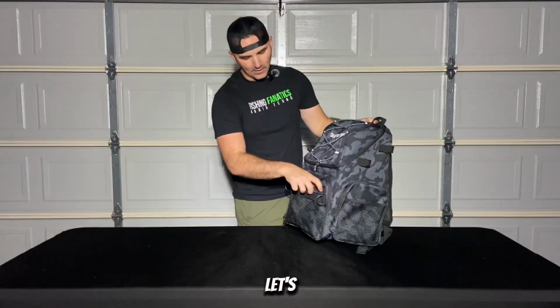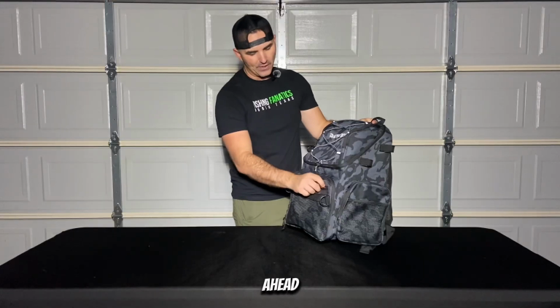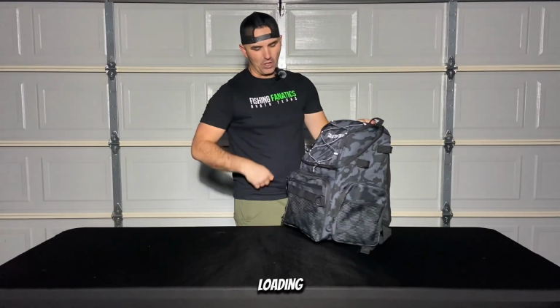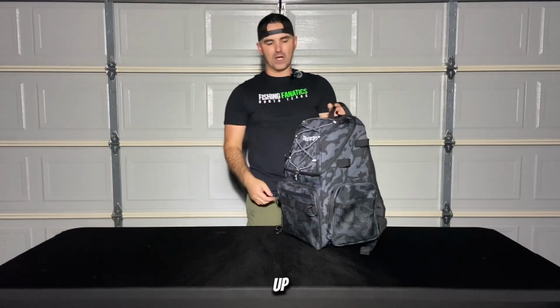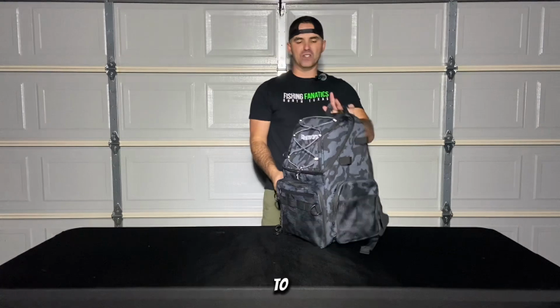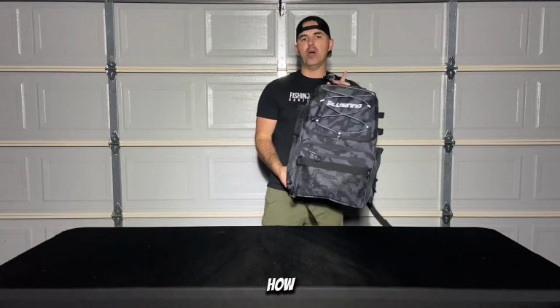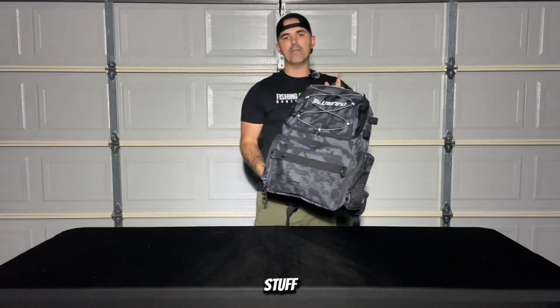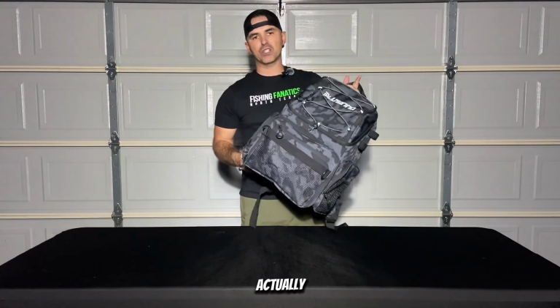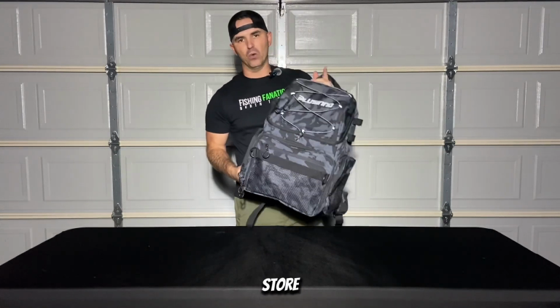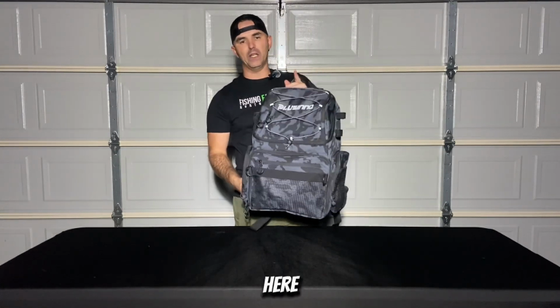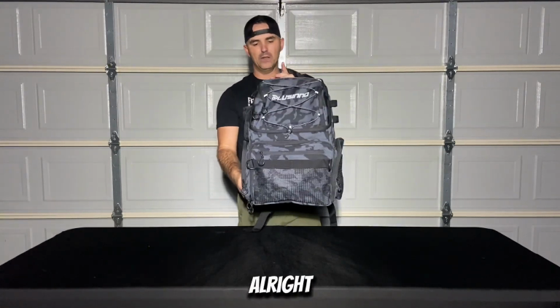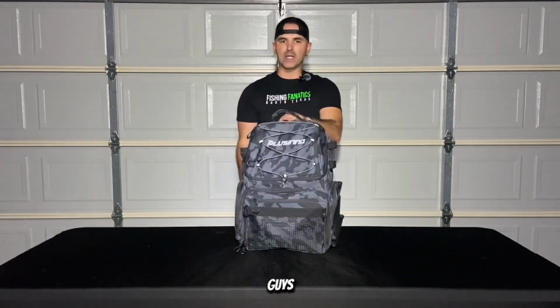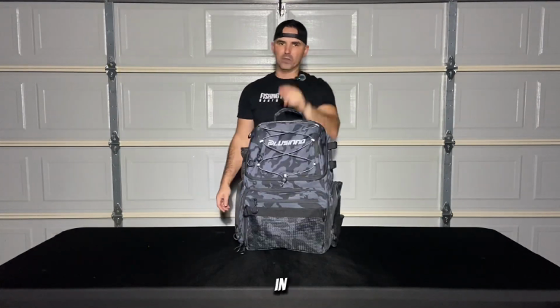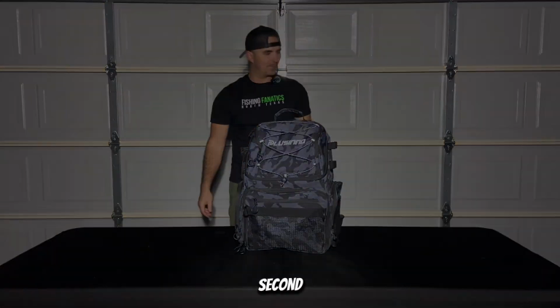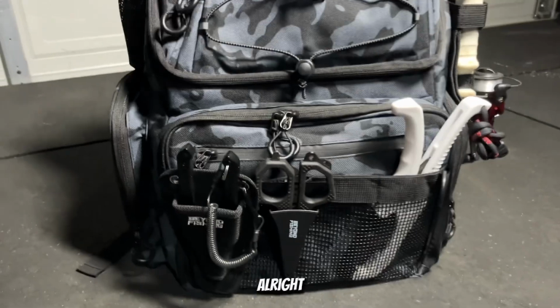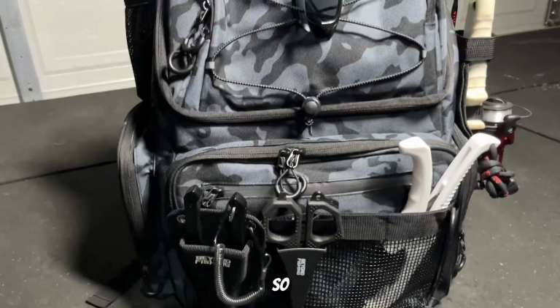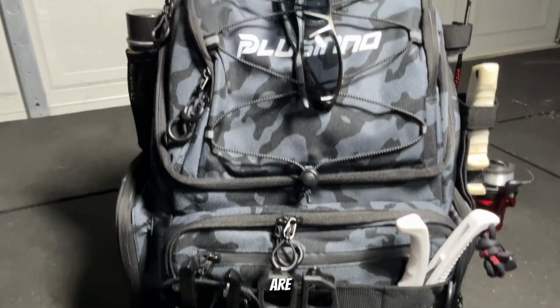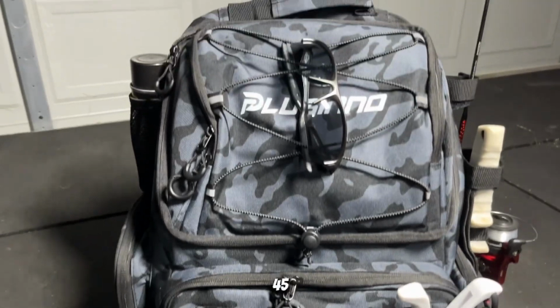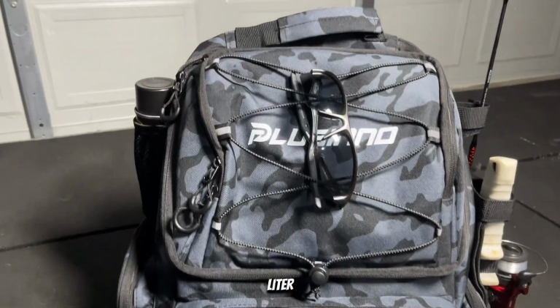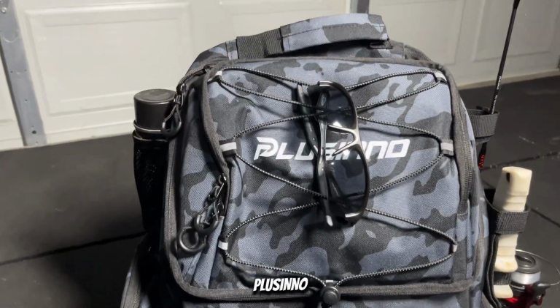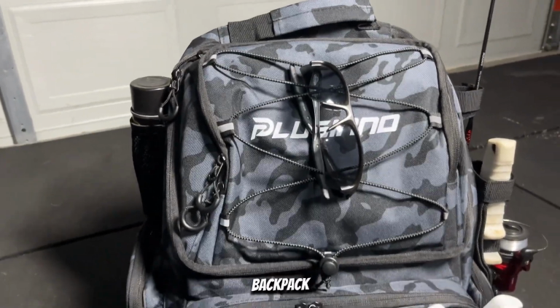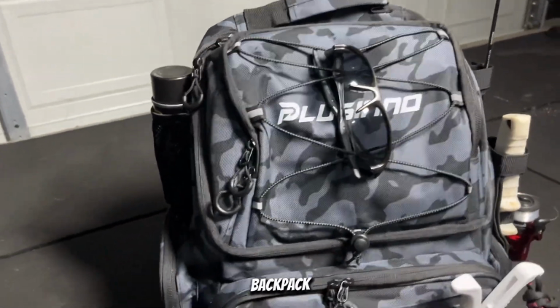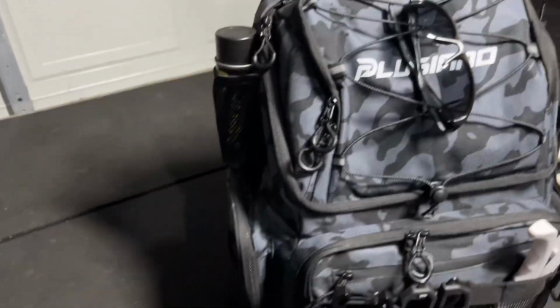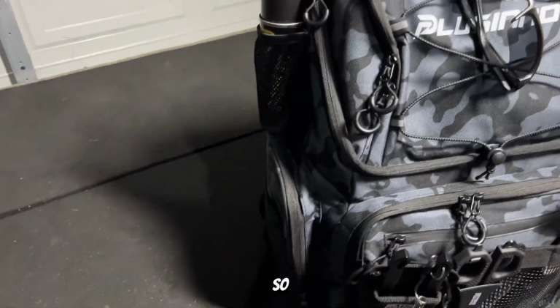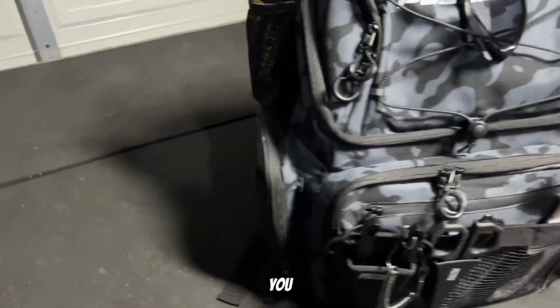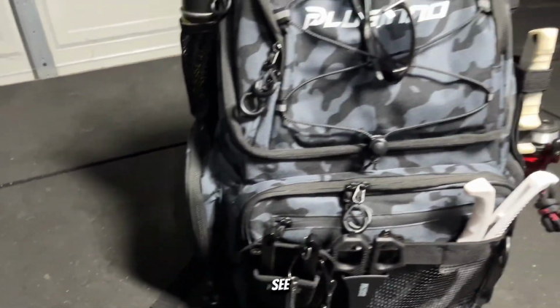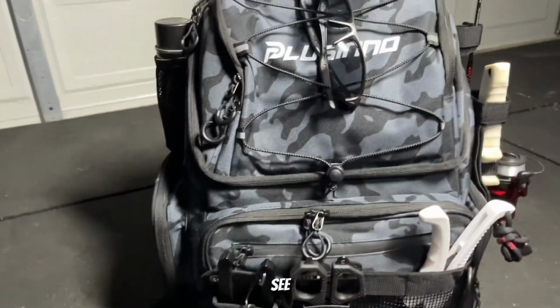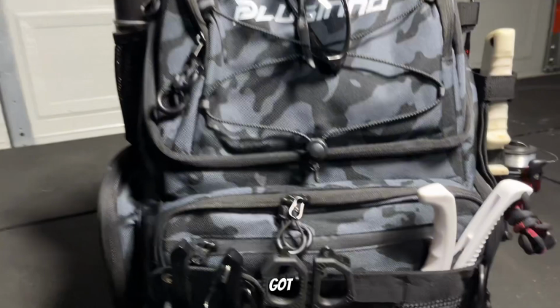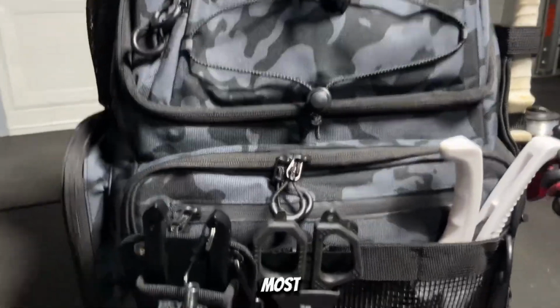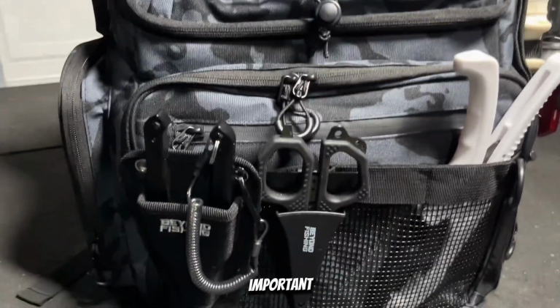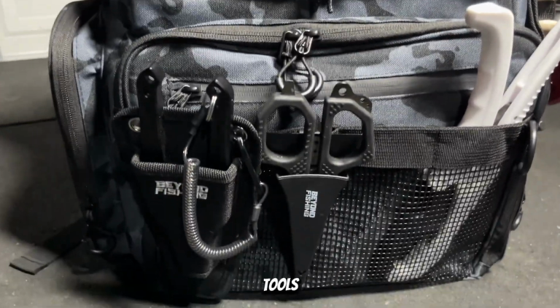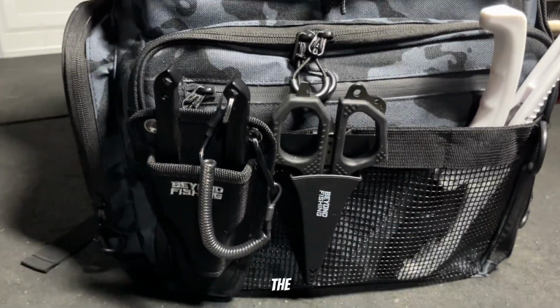Let's go ahead and start loading this up to see how much stuff I can actually store in here. All right guys, here we are with the 45-liter Placino backpack. As you can see I've got my most important tools here on the front.